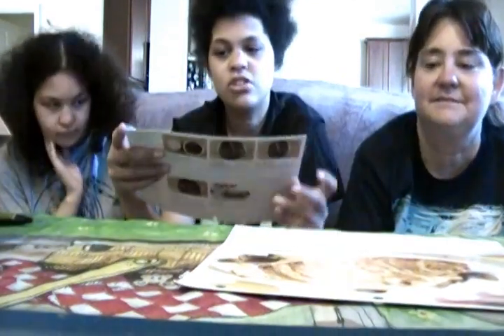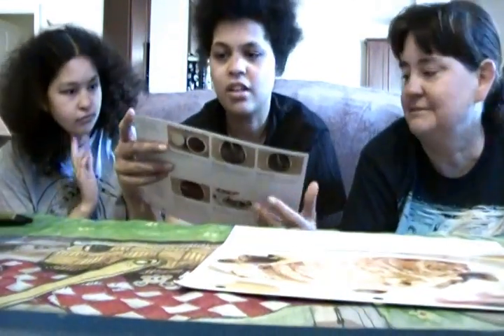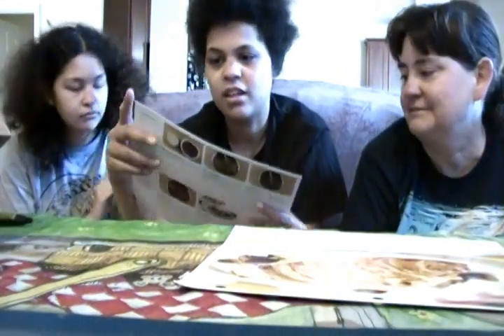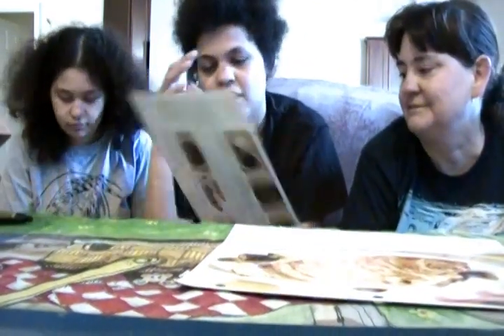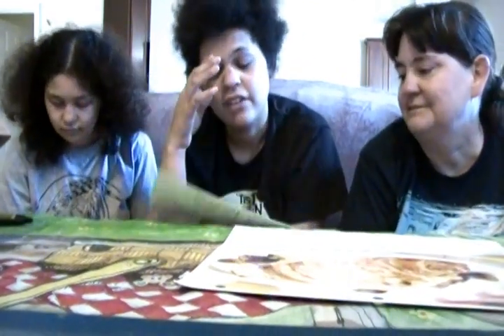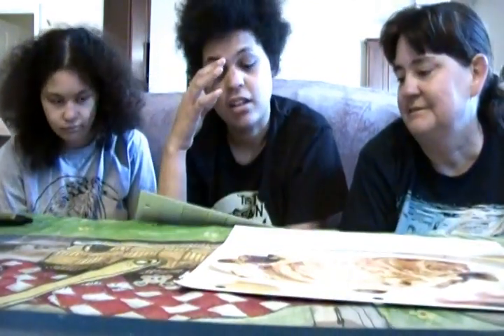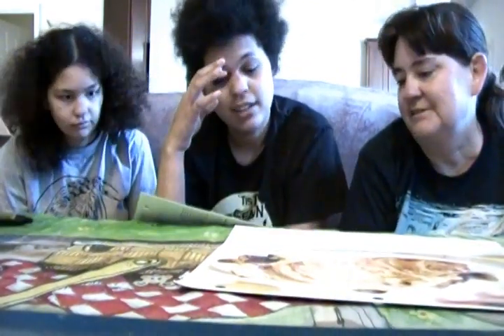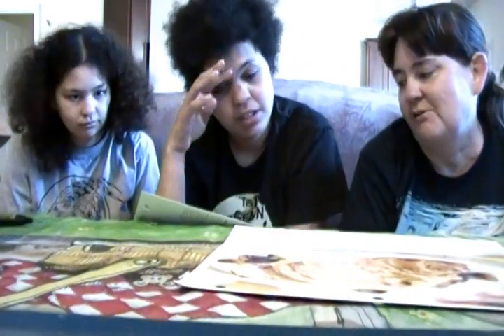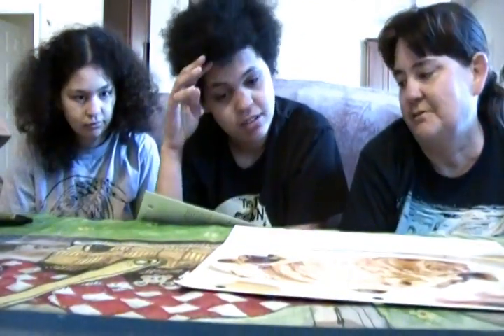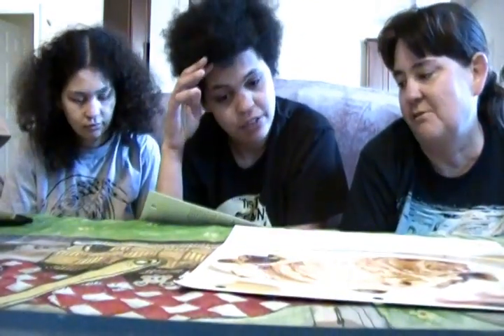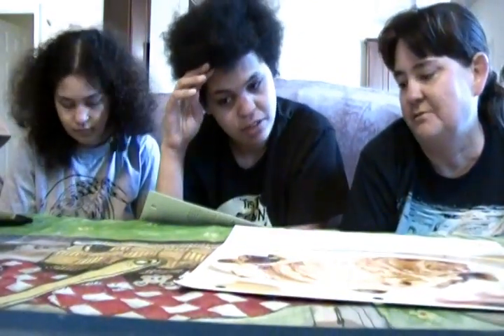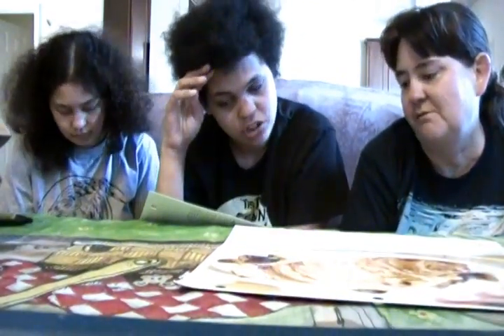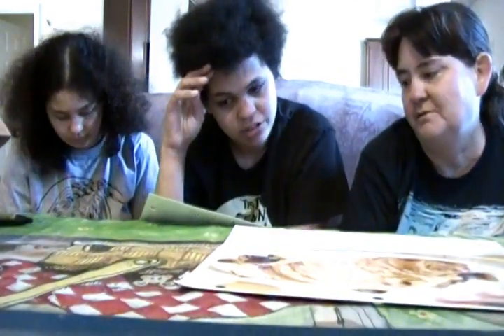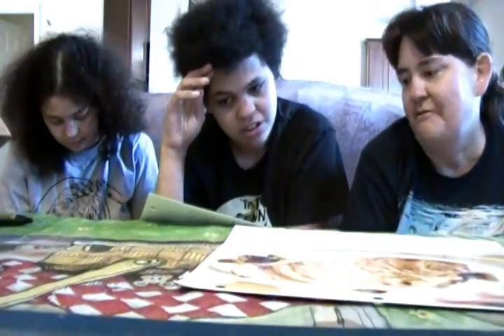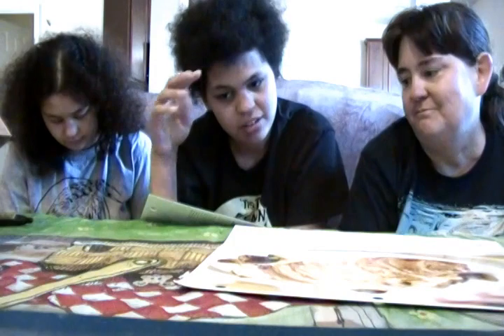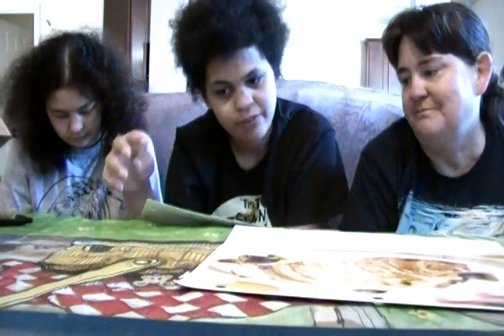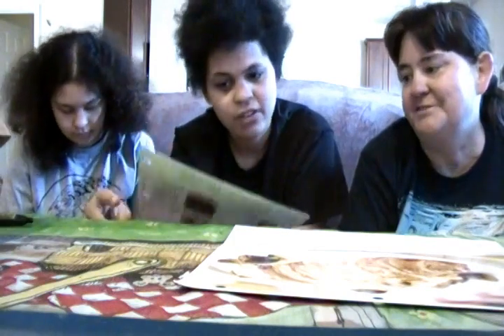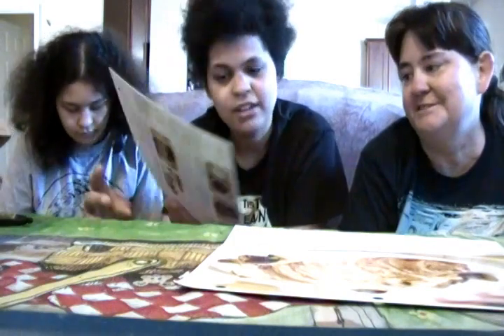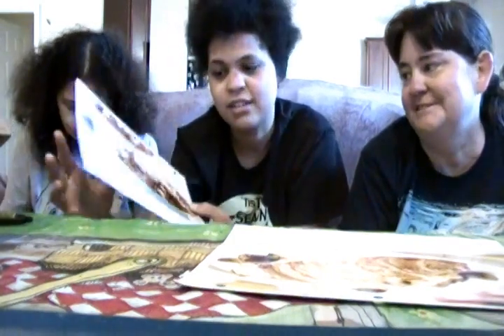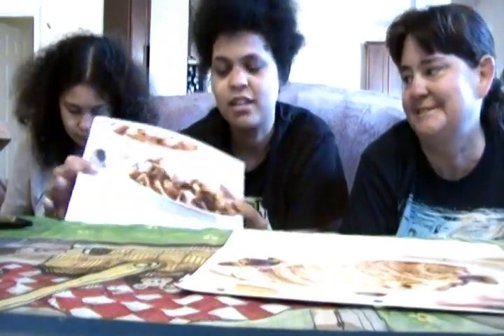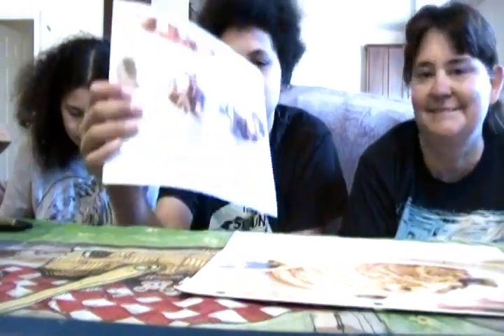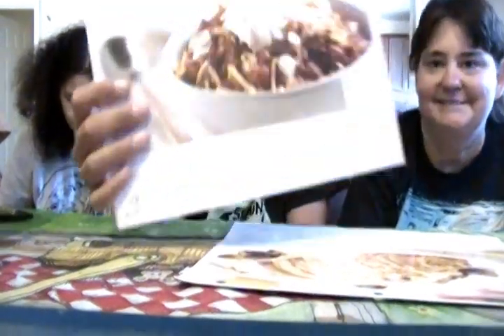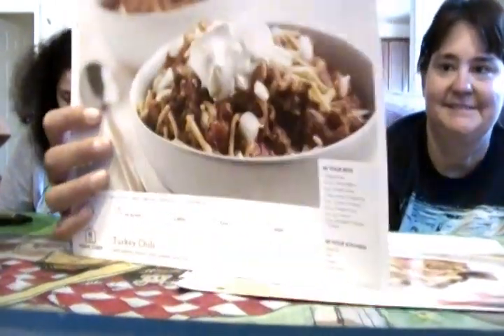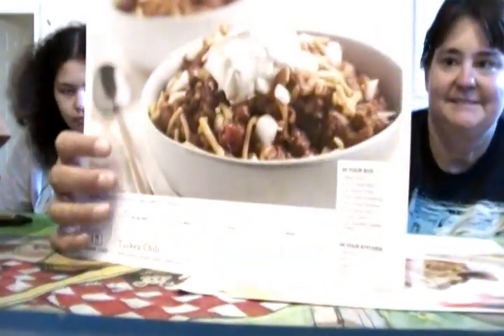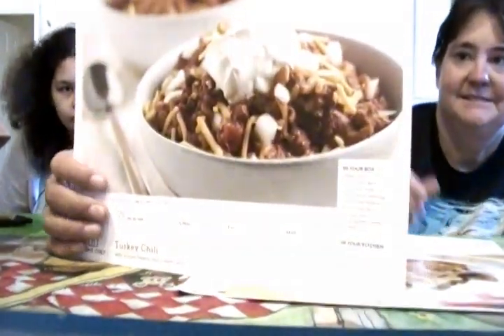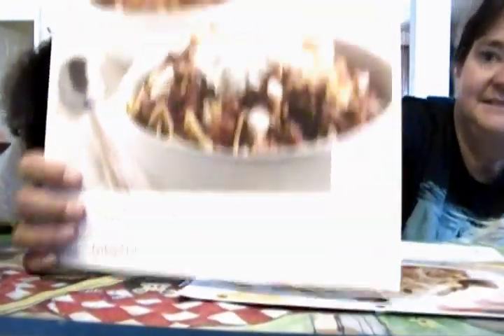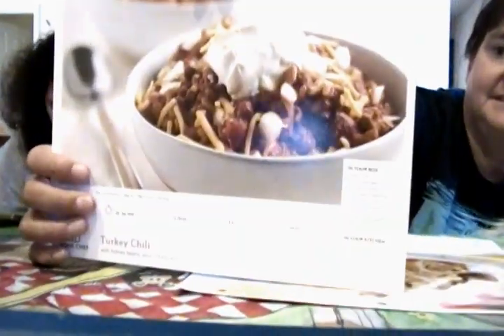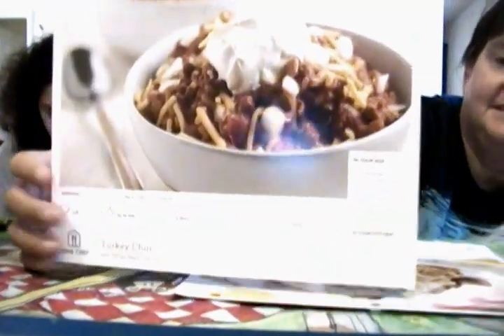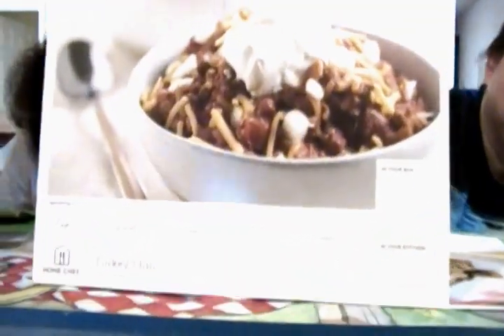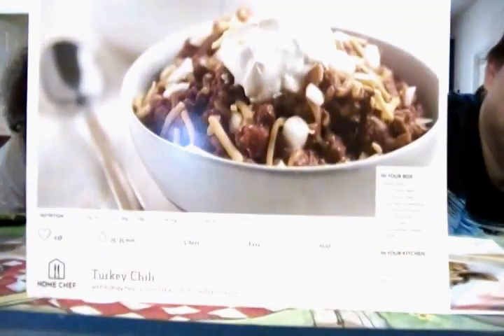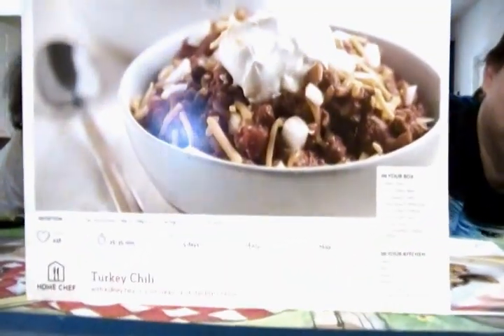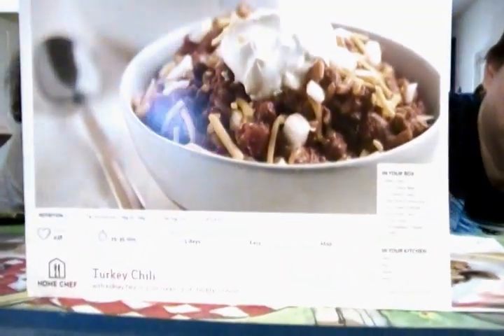Turkey chili with kidney beans, sour cream, and cheddar cheese. That looks good! I know we didn't get sirloin this time.